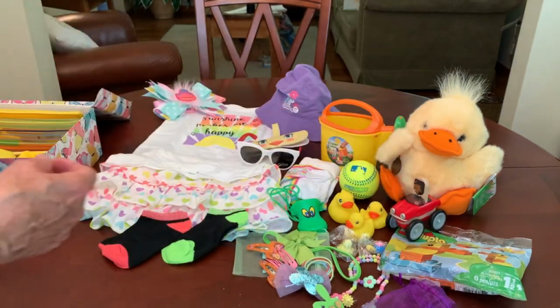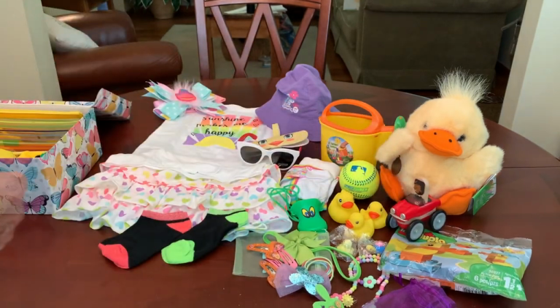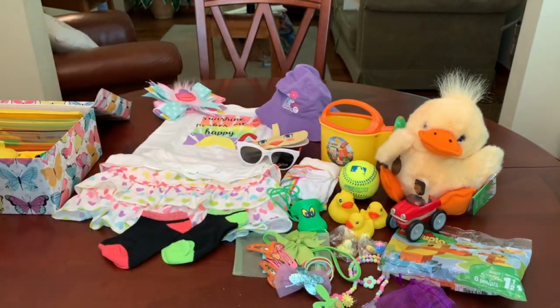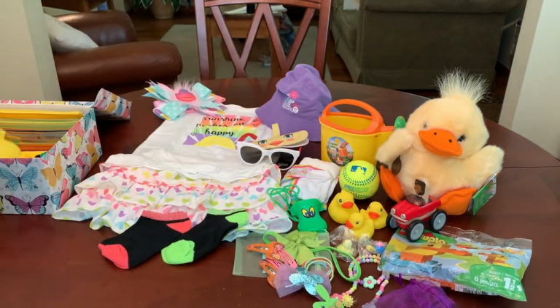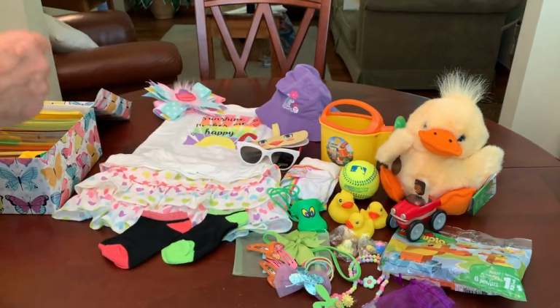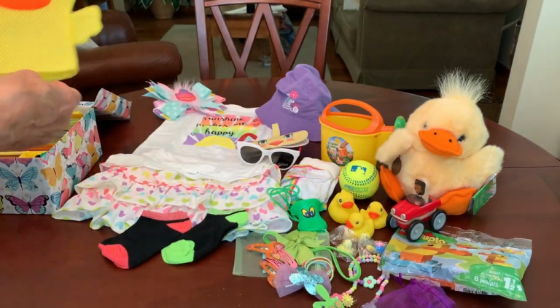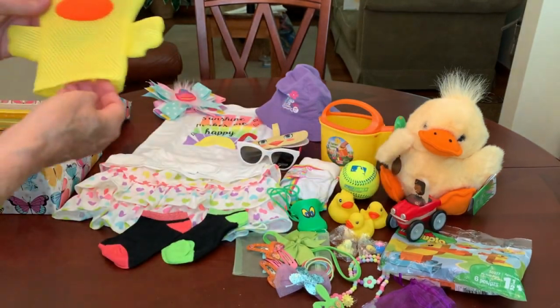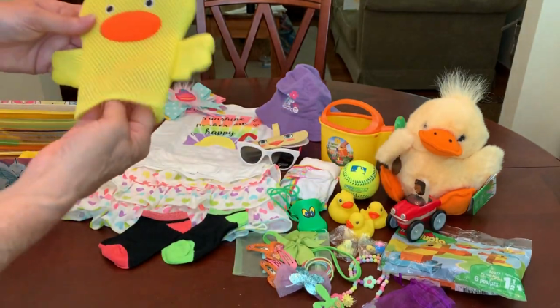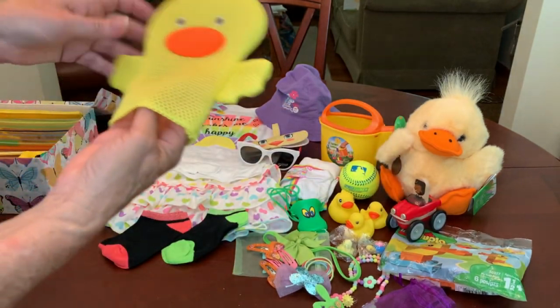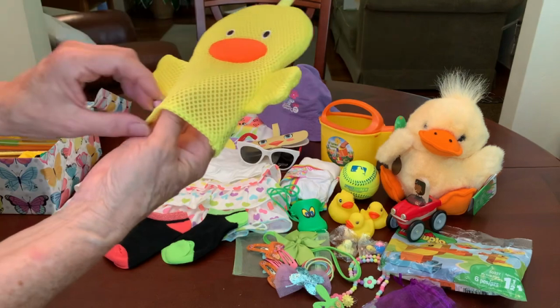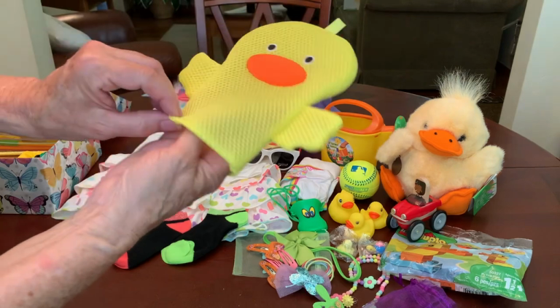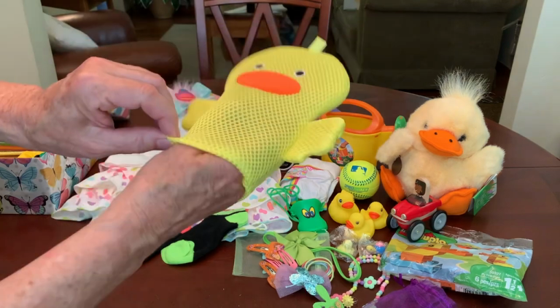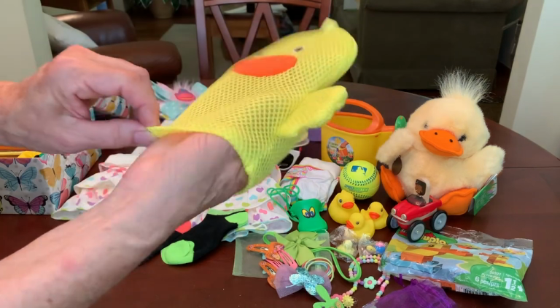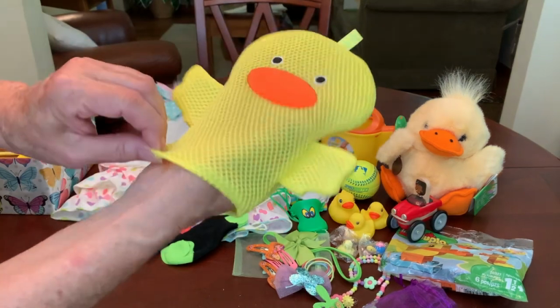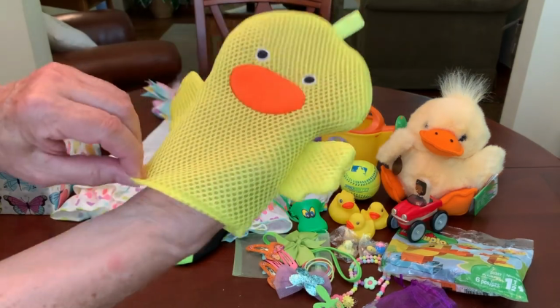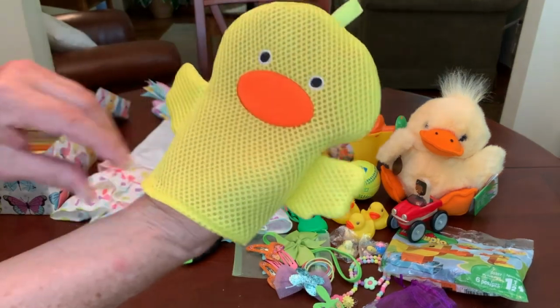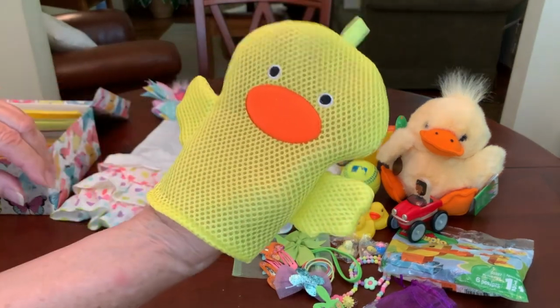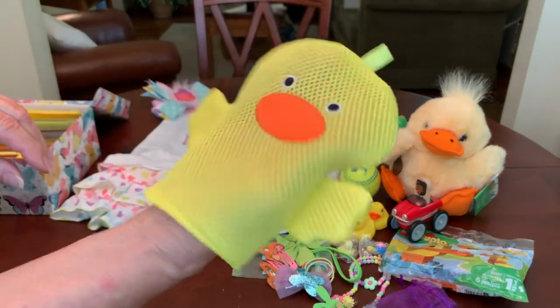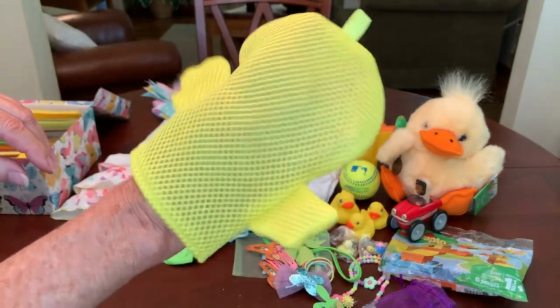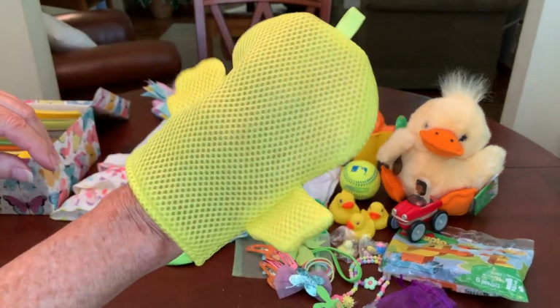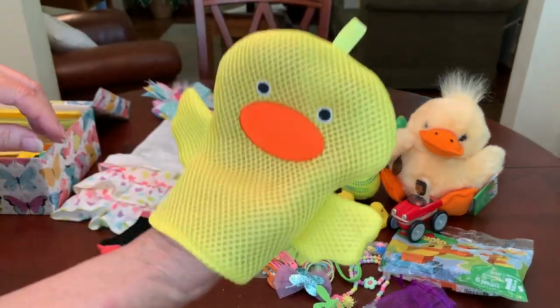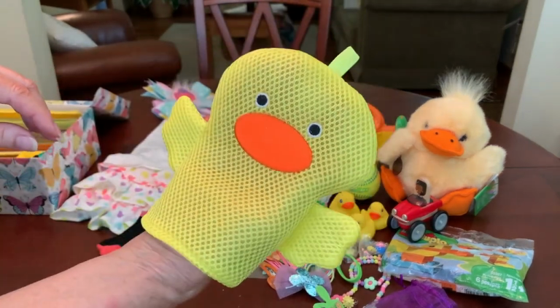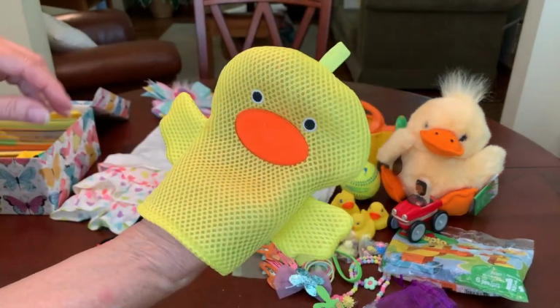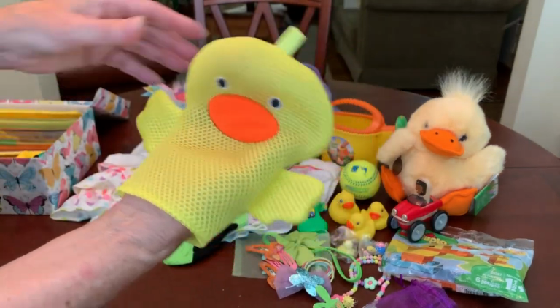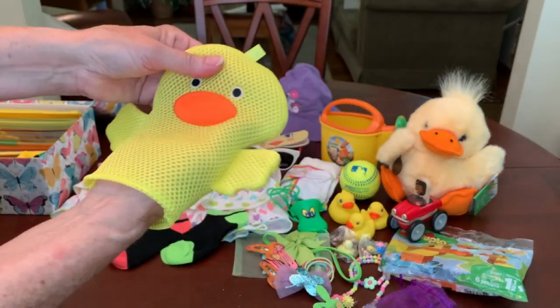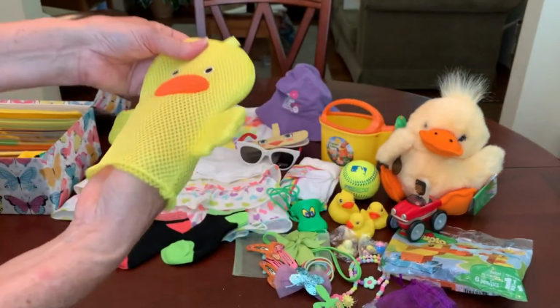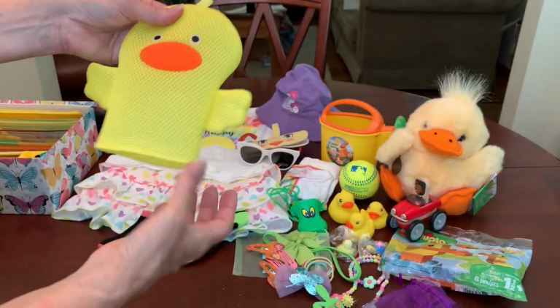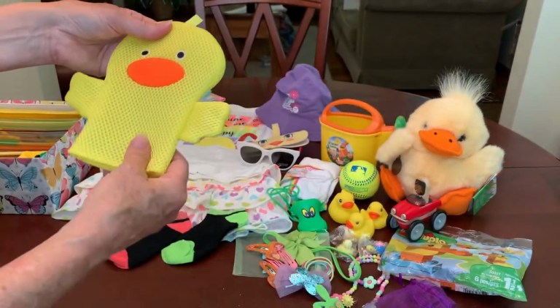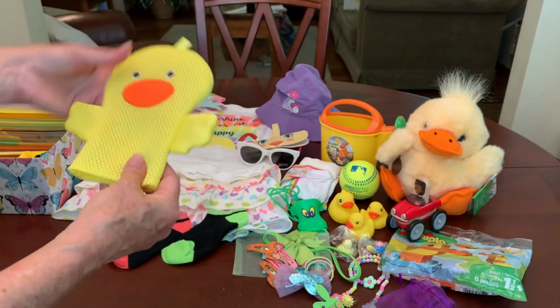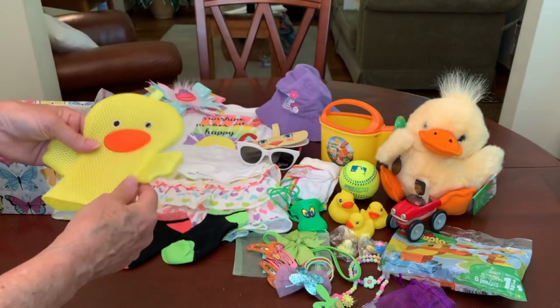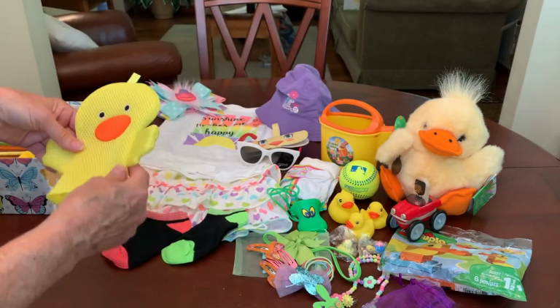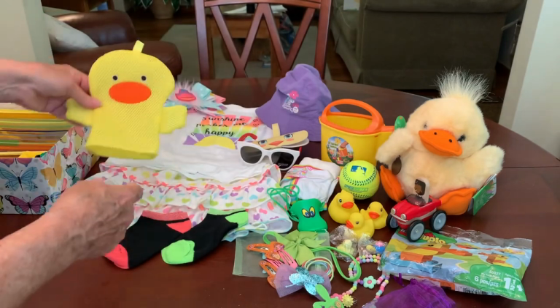She's got this cute little ducky wash mitt from the Dollar Tree. I think it's so cute and perfect for this shoe box.